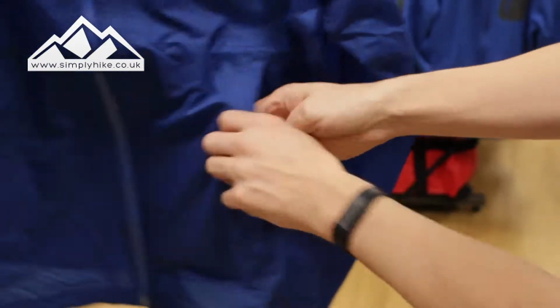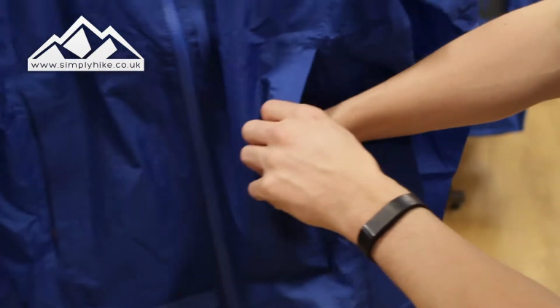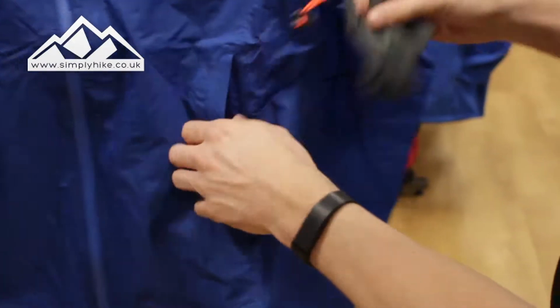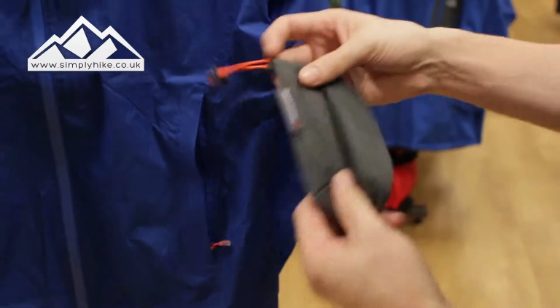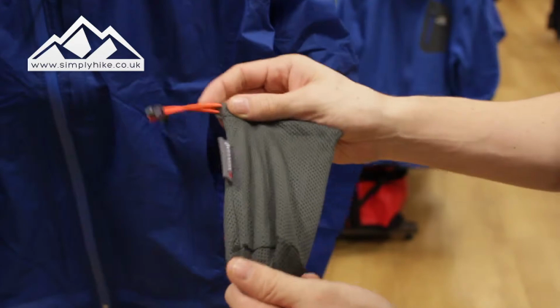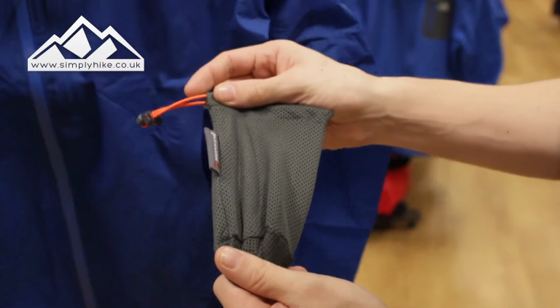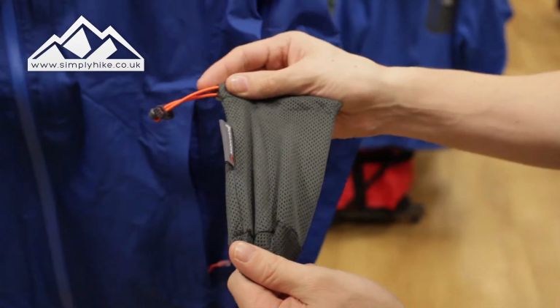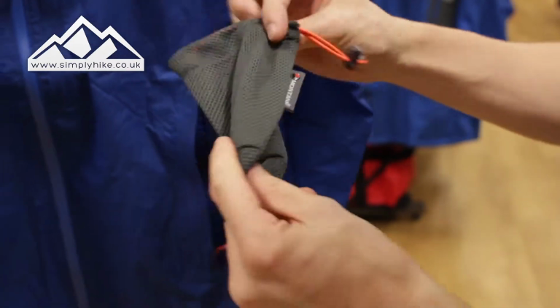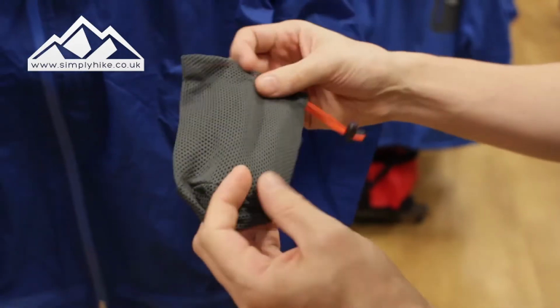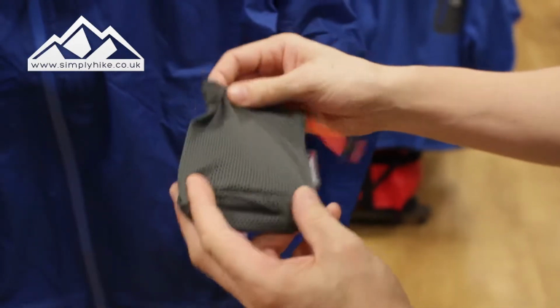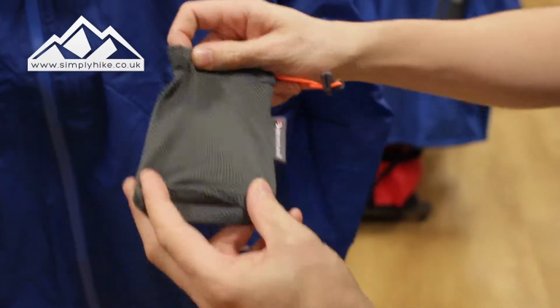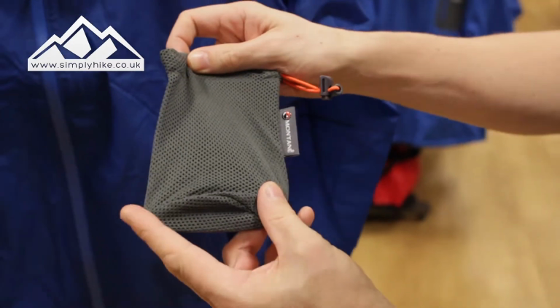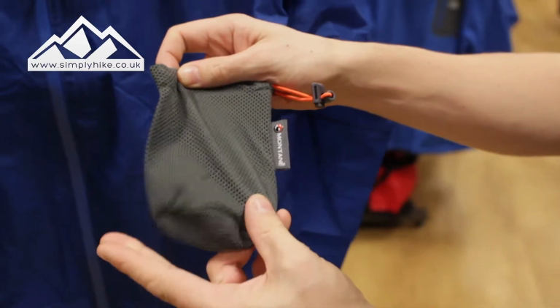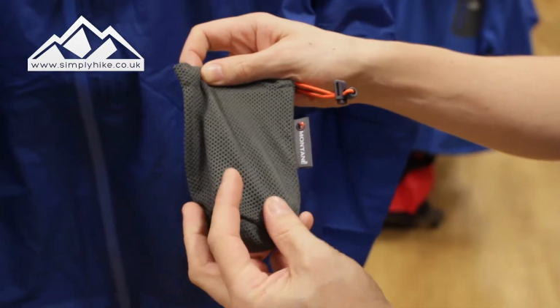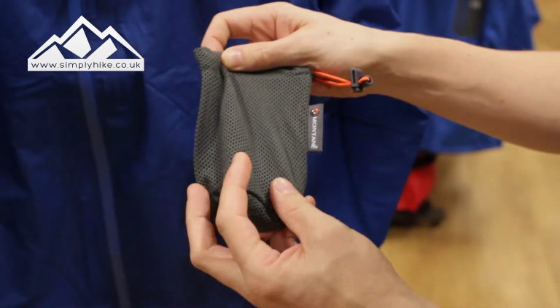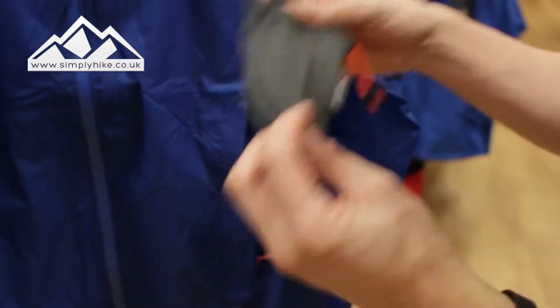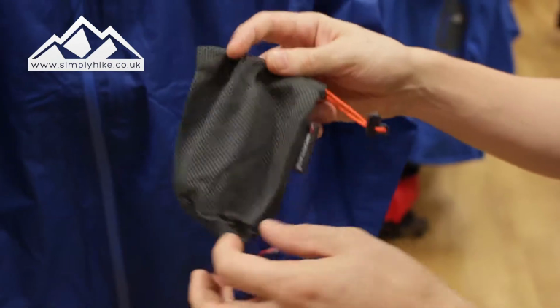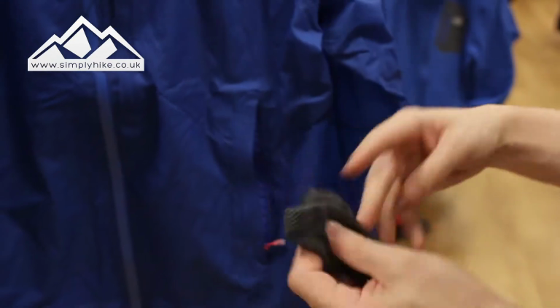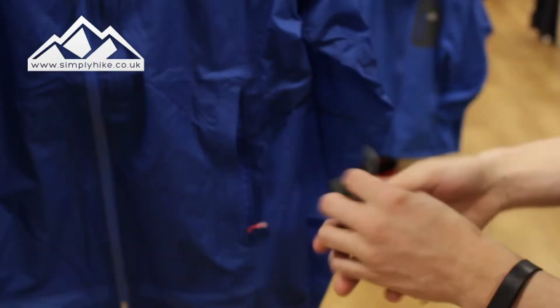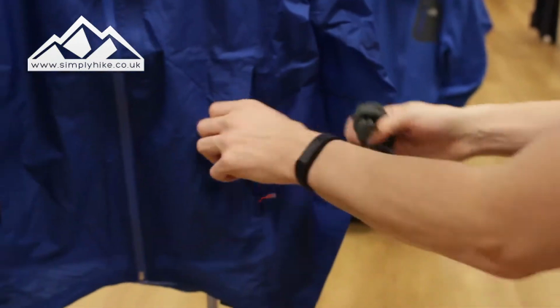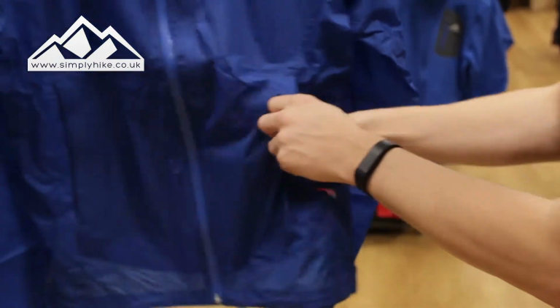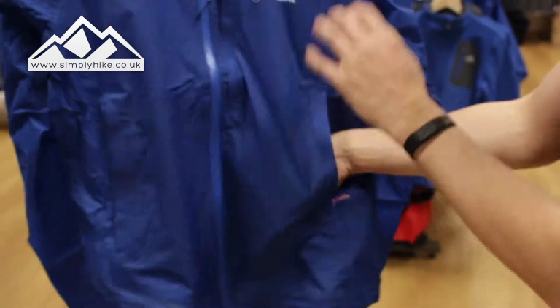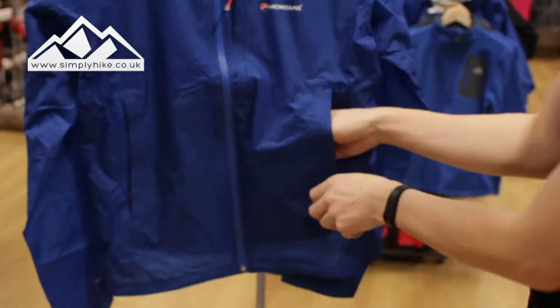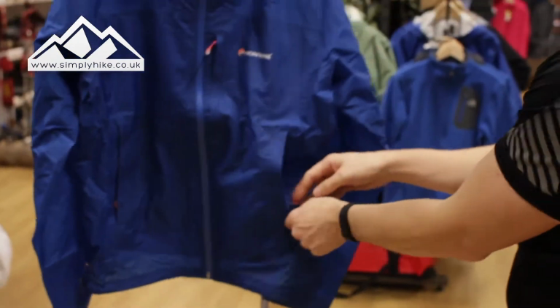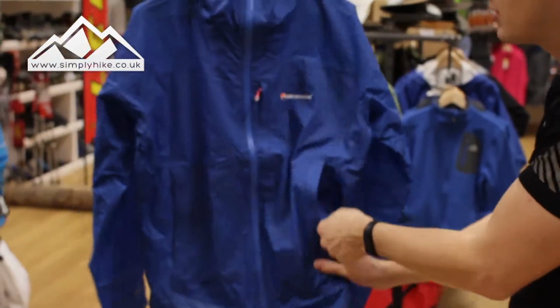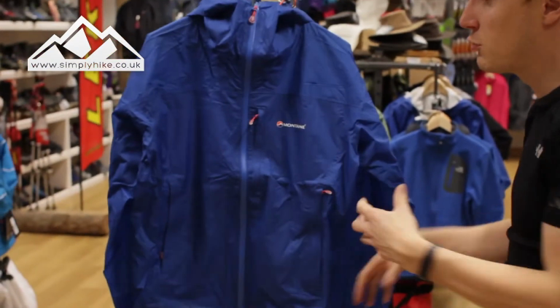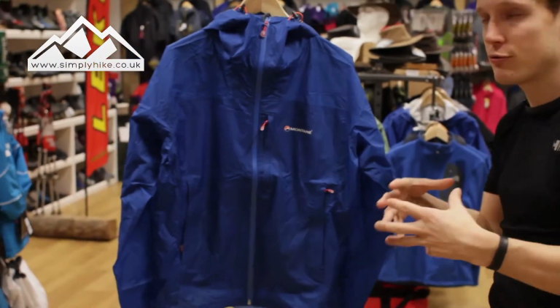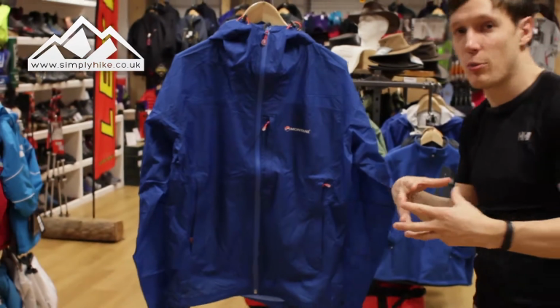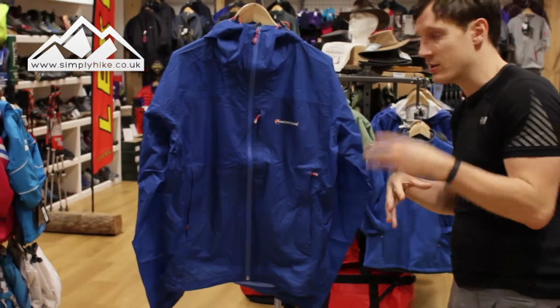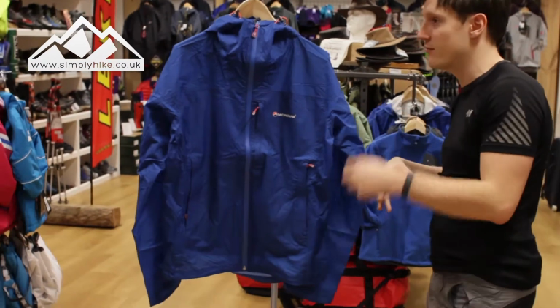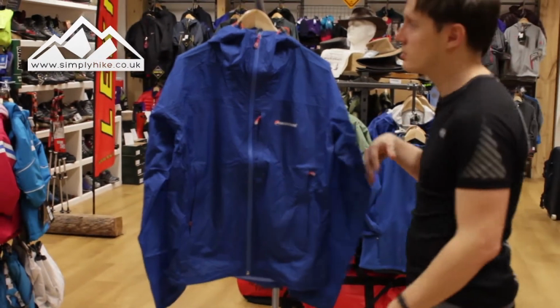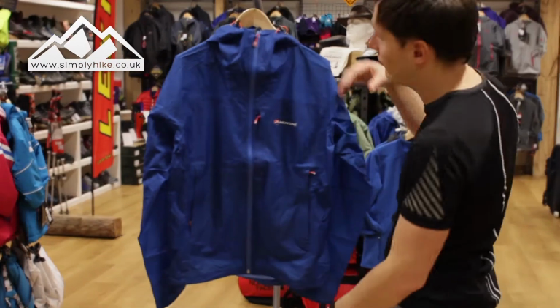What you can also do with this jacket is actually stuff it into this little Montane stuff sack. Look how small this jacket can actually get. So if you're after kit that's lightweight, waterproof, and will help reduce your pack size, this is definitely something to look out for.